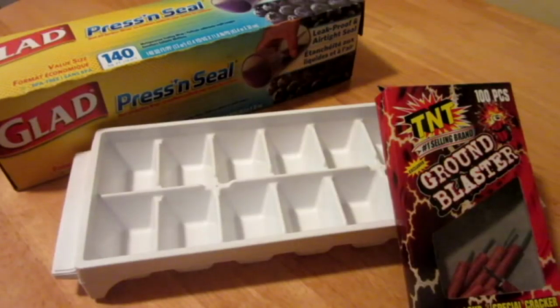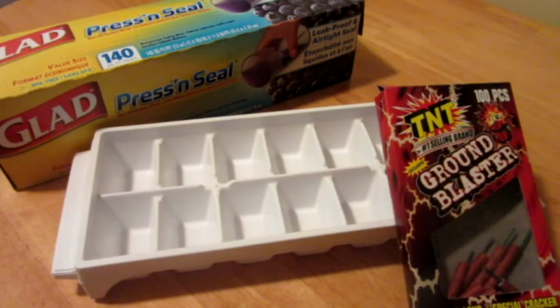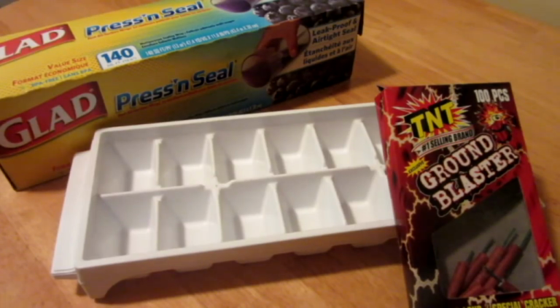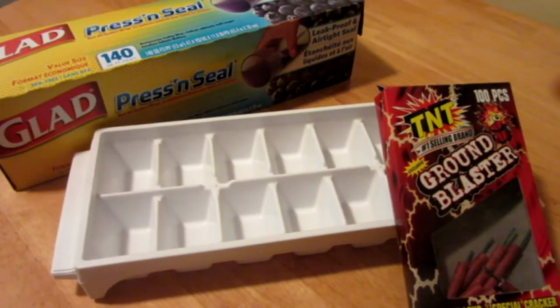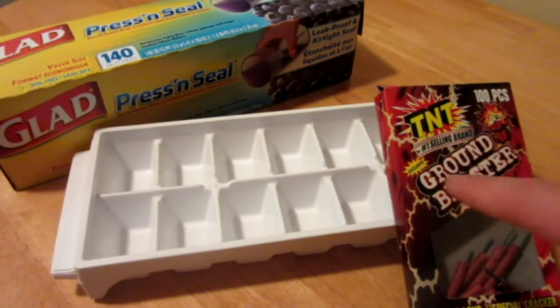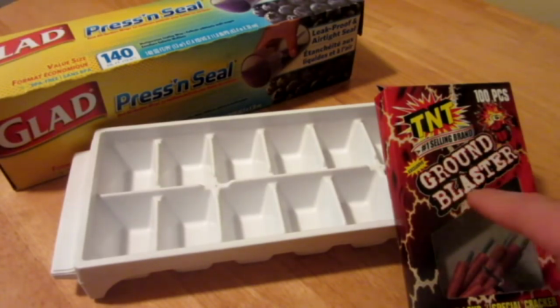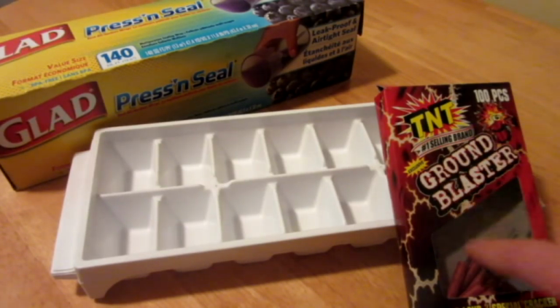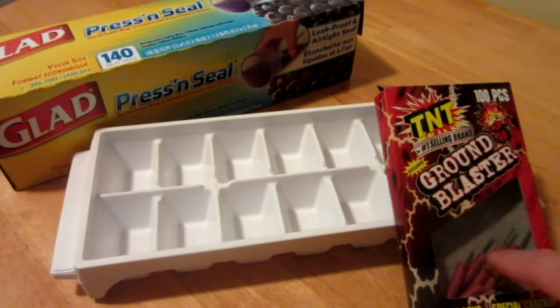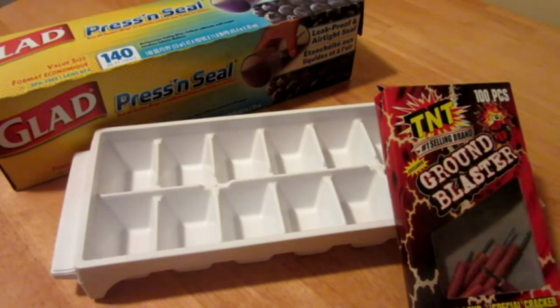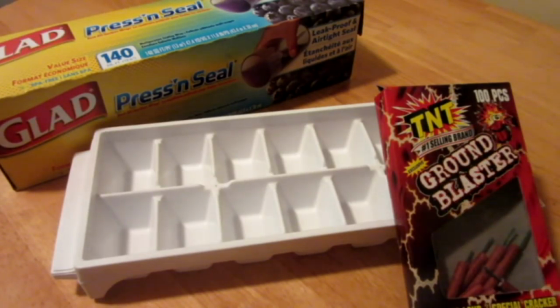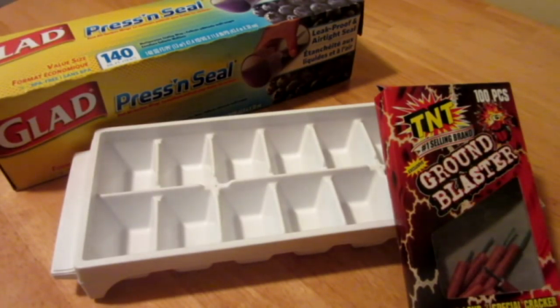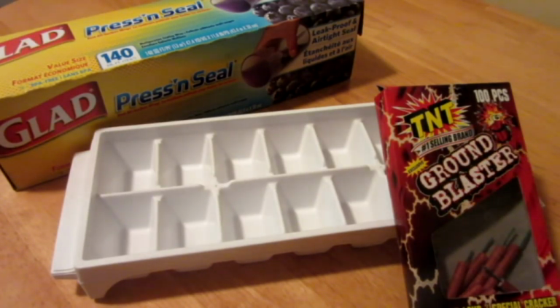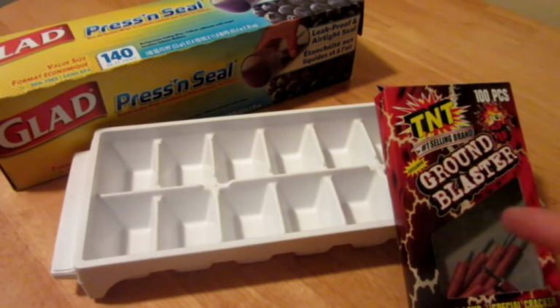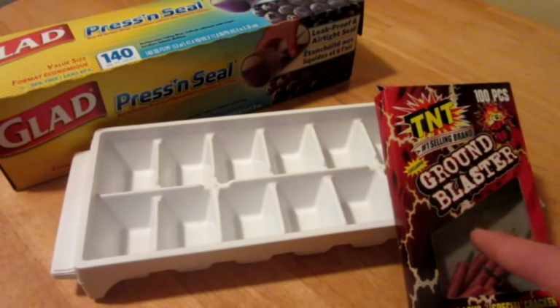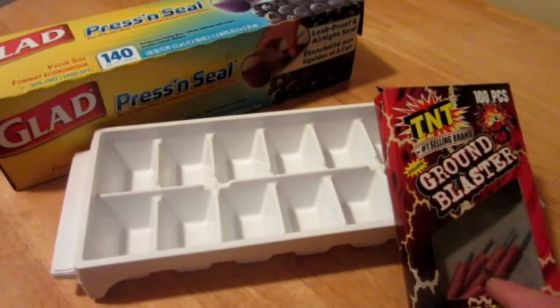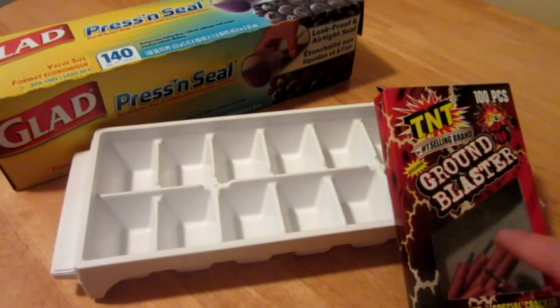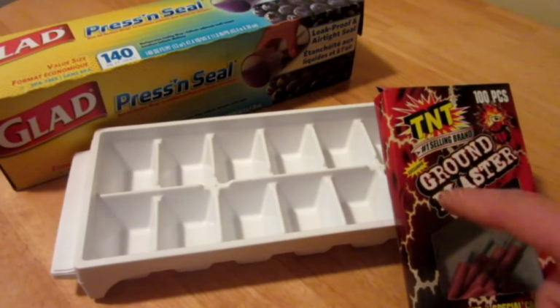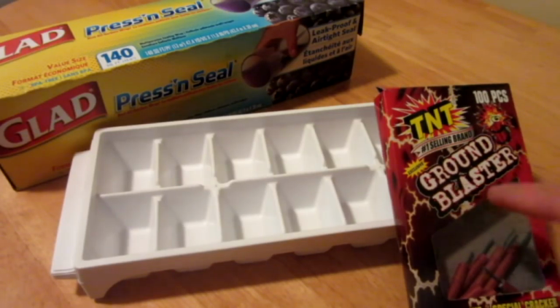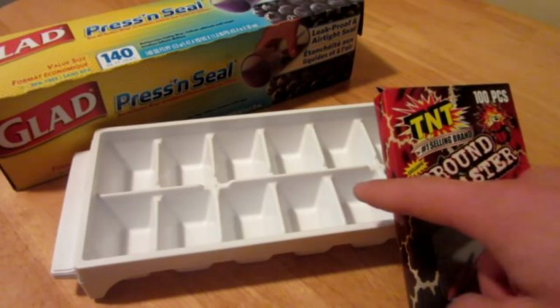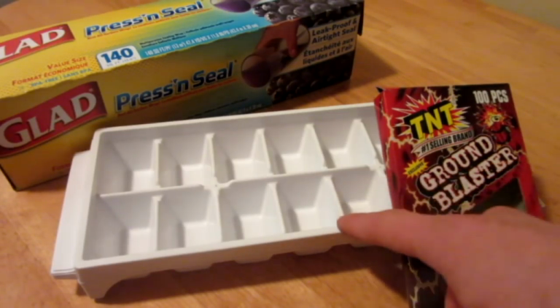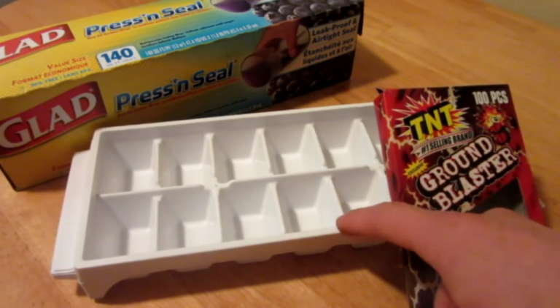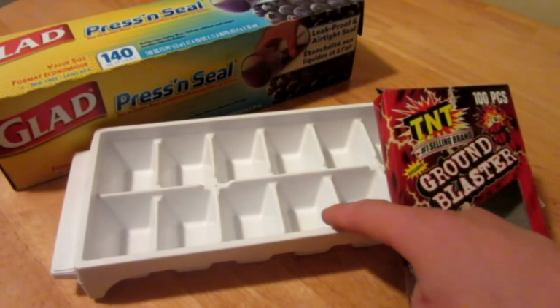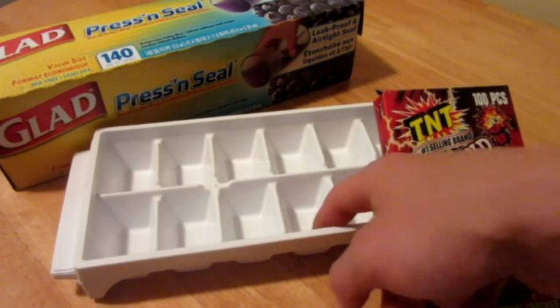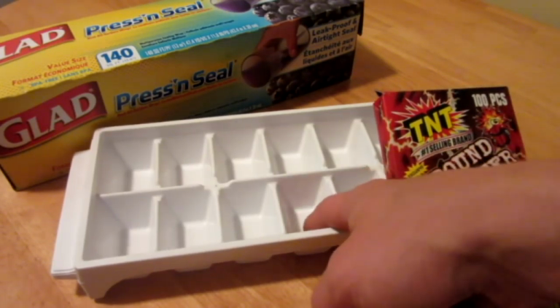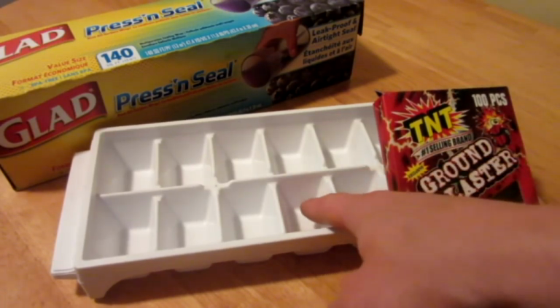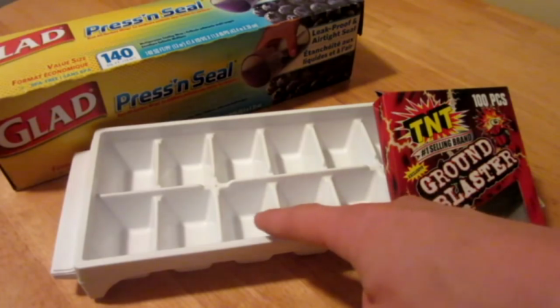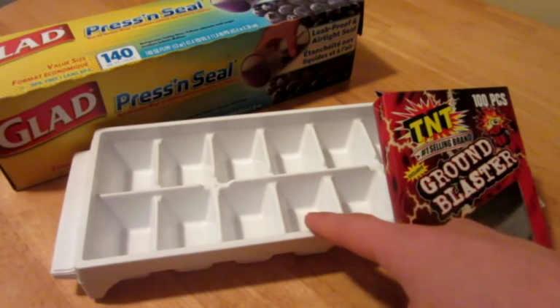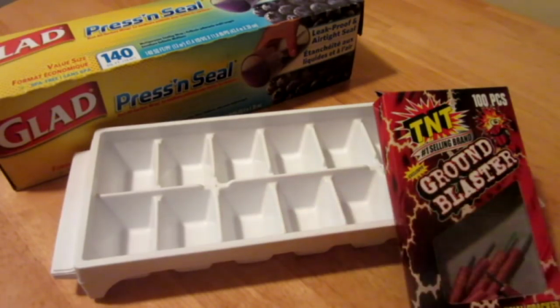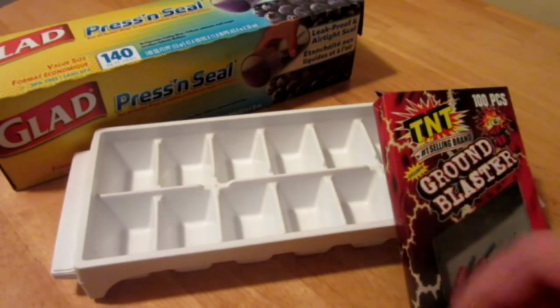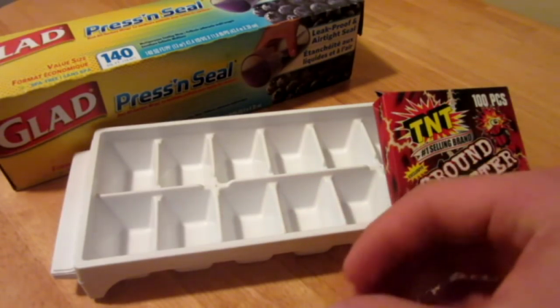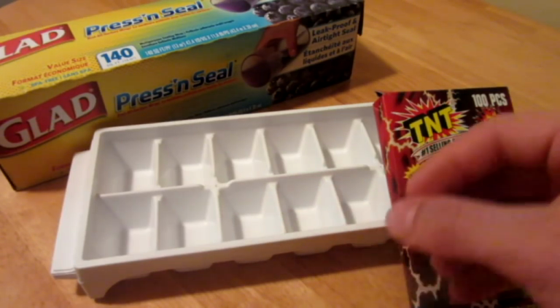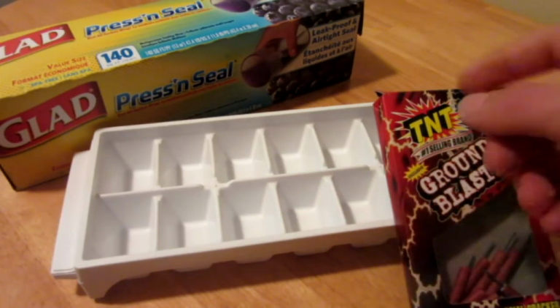For this video, you will need to get yourself some single firecrackers, waterproof or not, should work. And an ice cube tray, either this size or bigger — pretty big ice cubes is what you want.